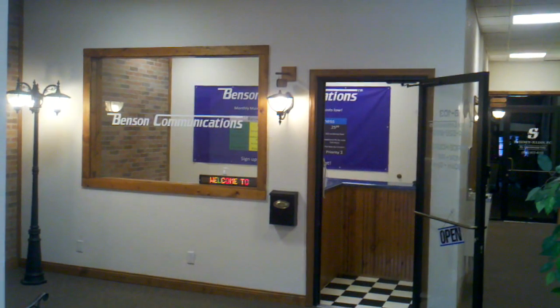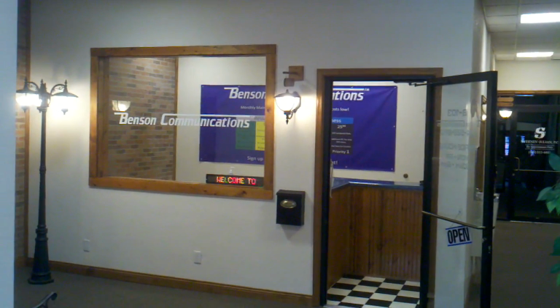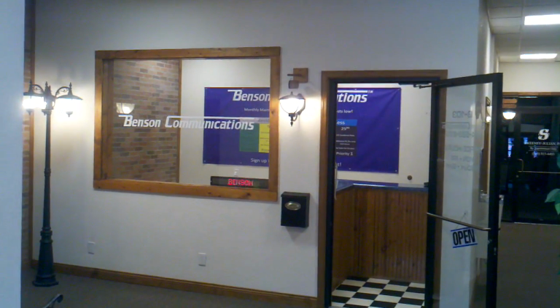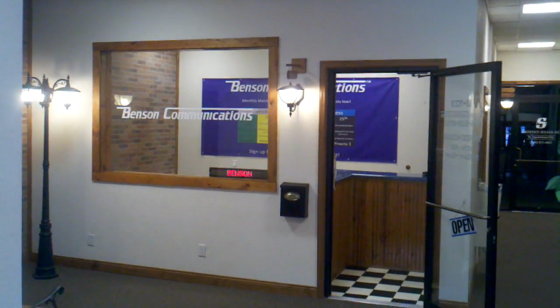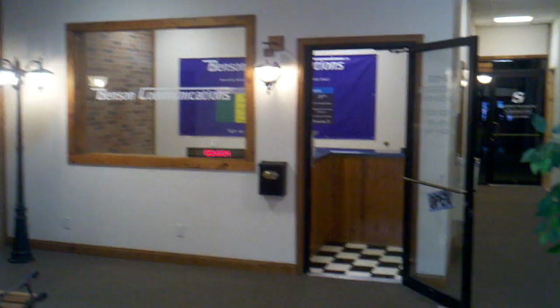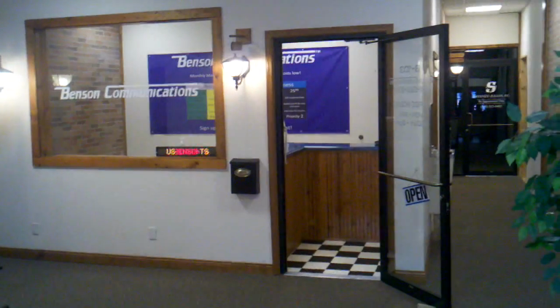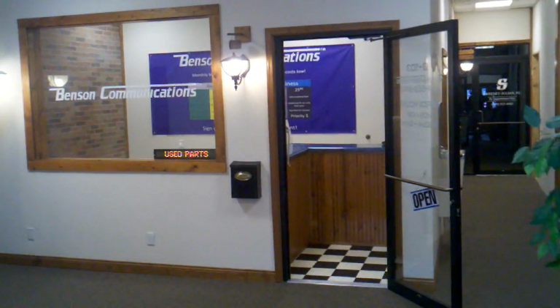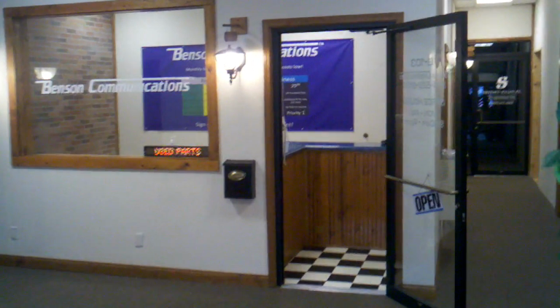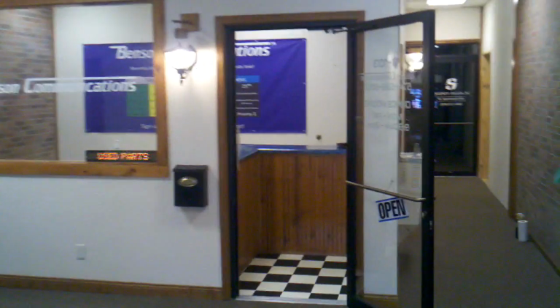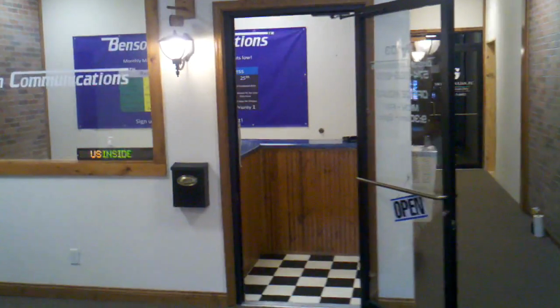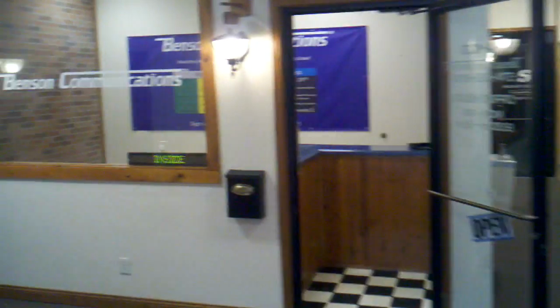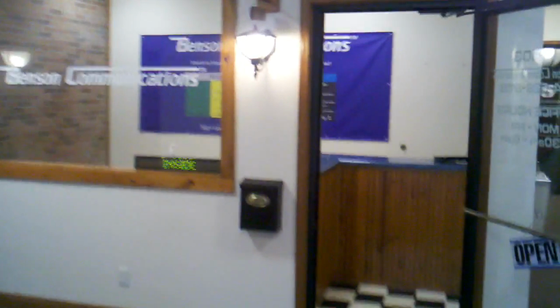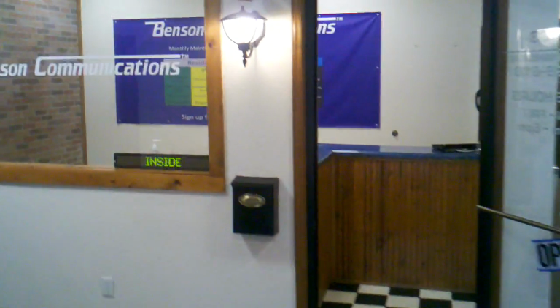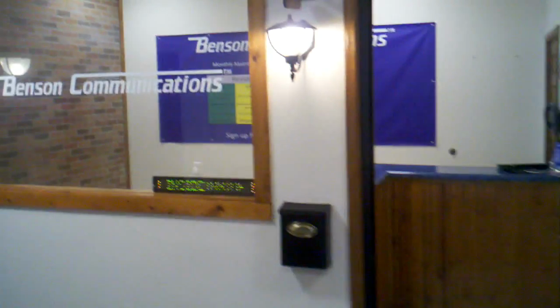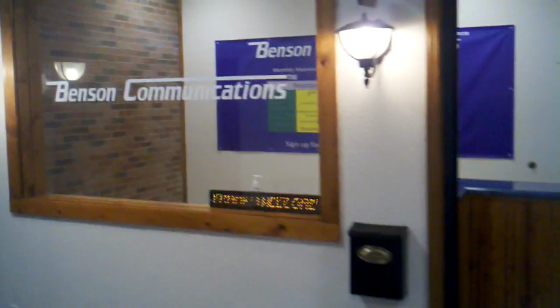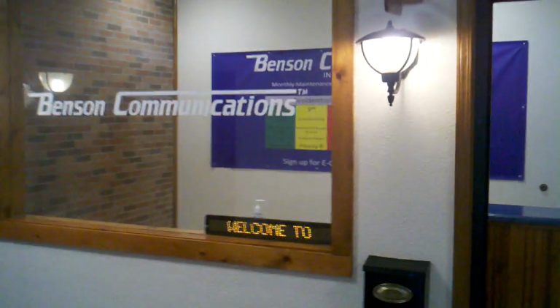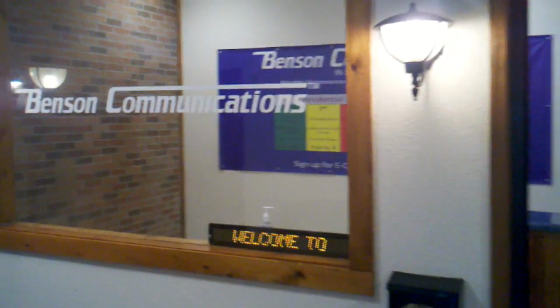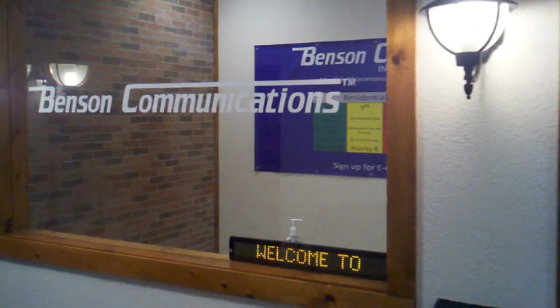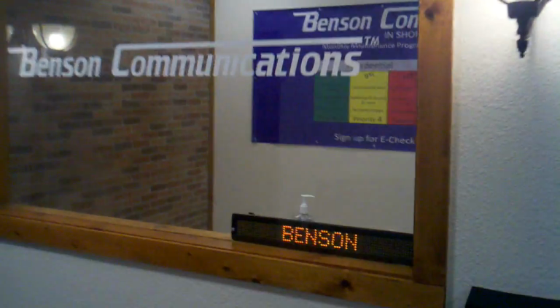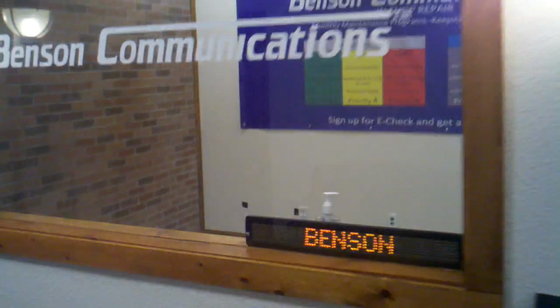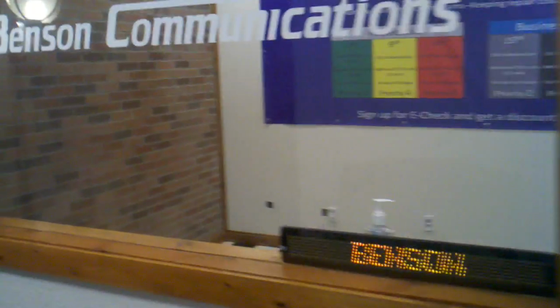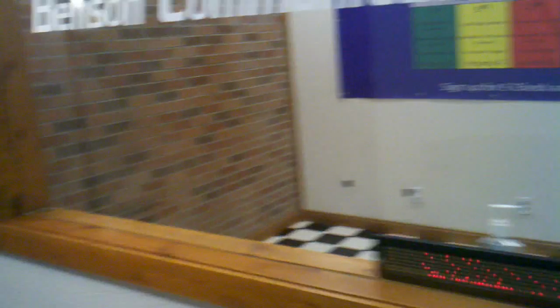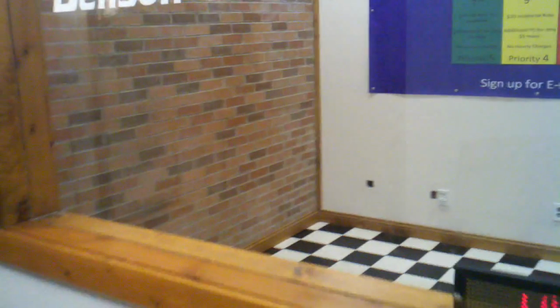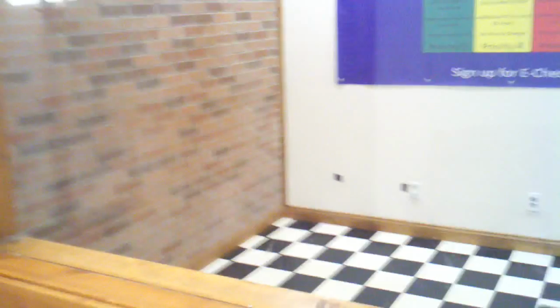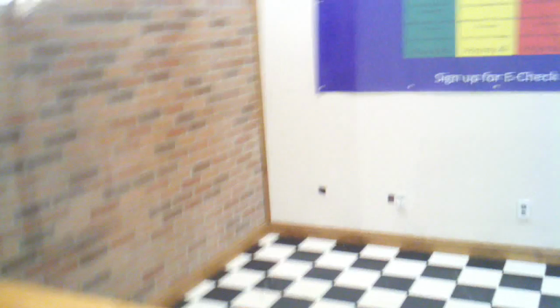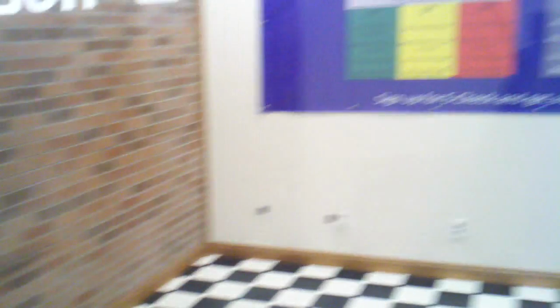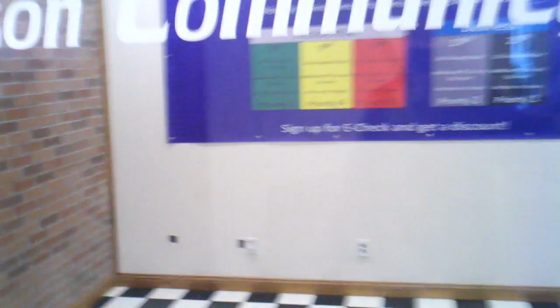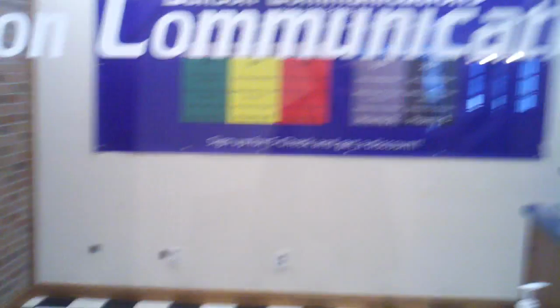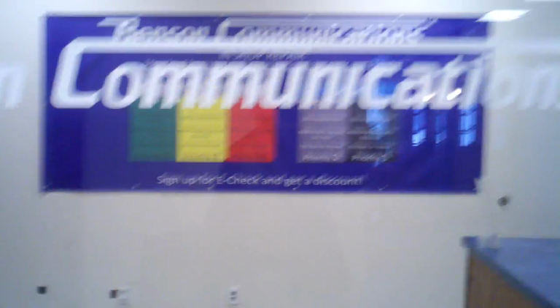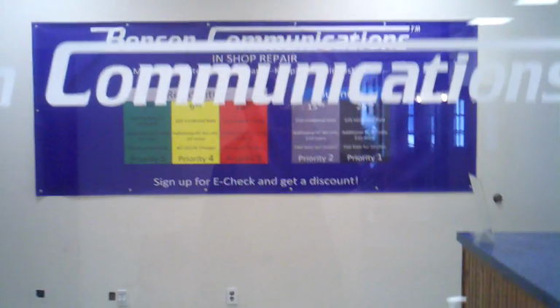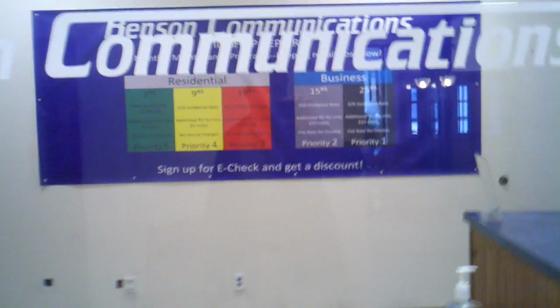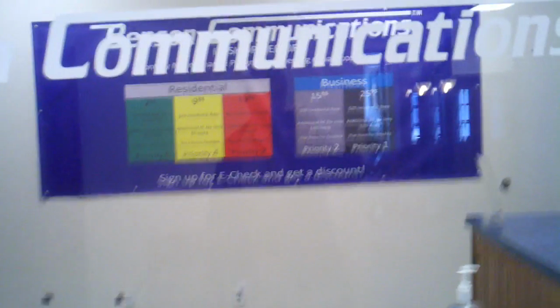I'm at the Benson Communications Syracuse office here and we used to have the computer repair in this room, and we also used to have a desk in here for one of my managers. We emptied this out to make it a sales office.